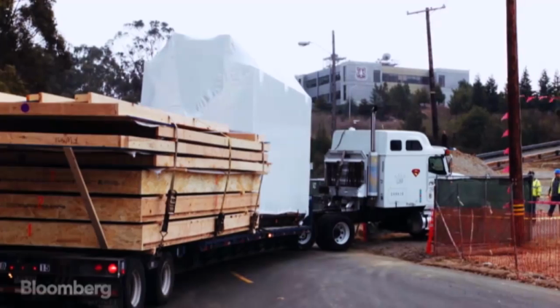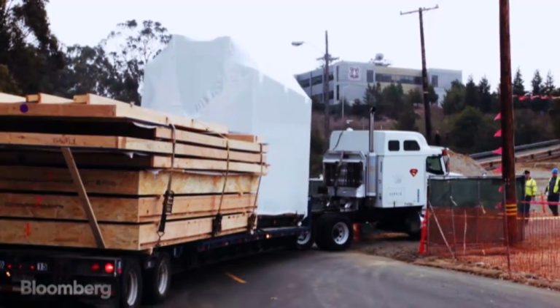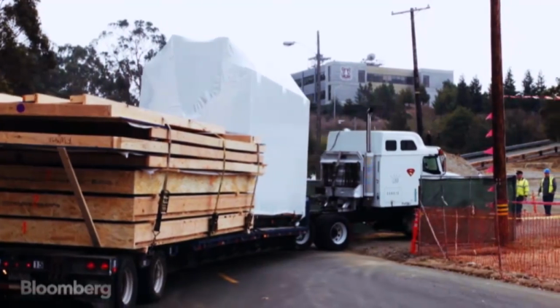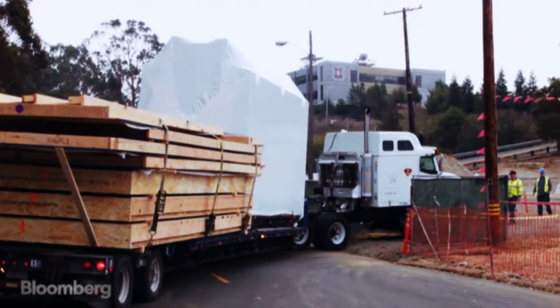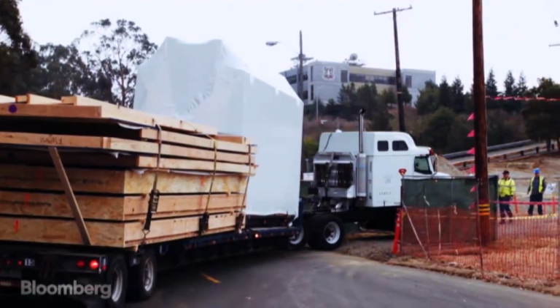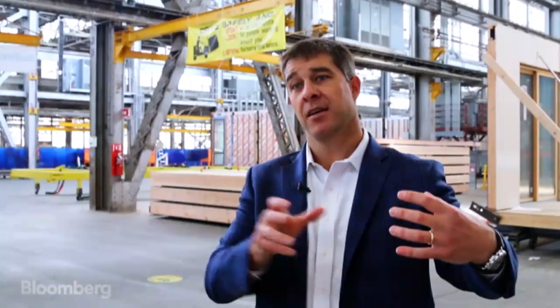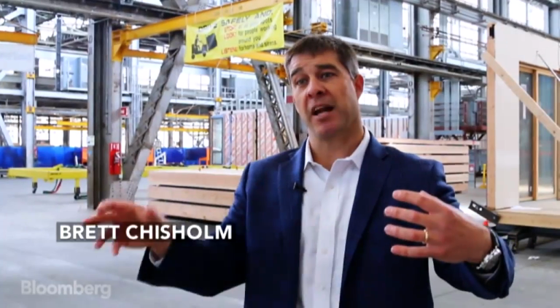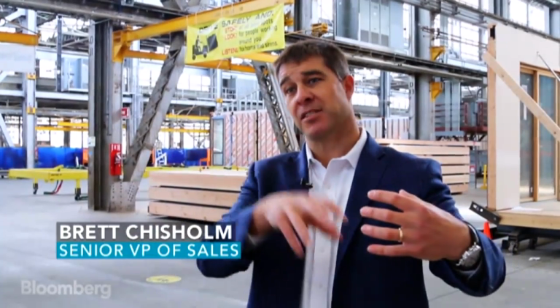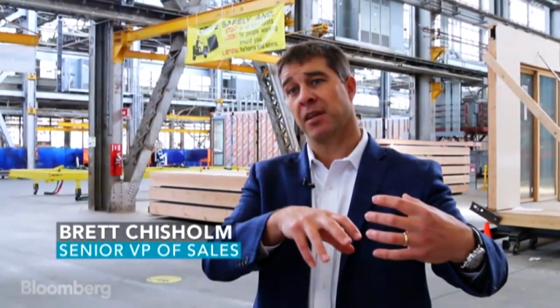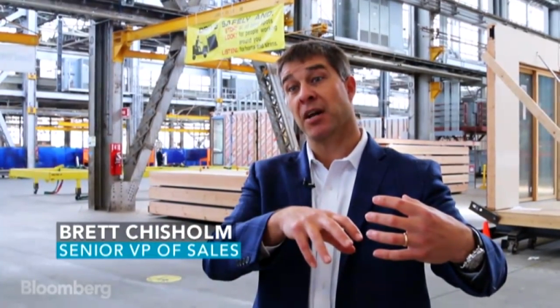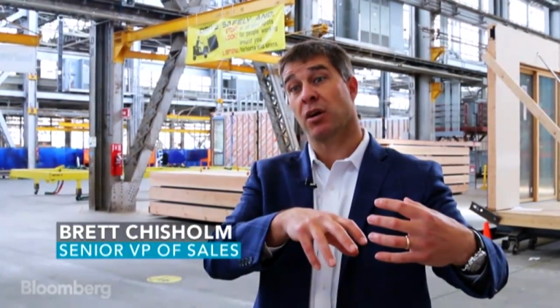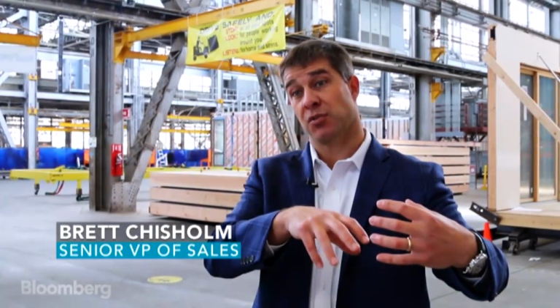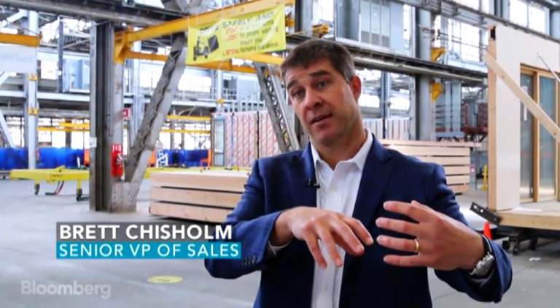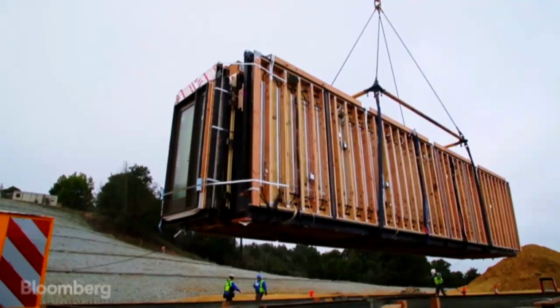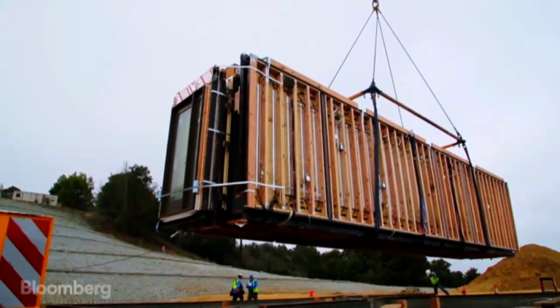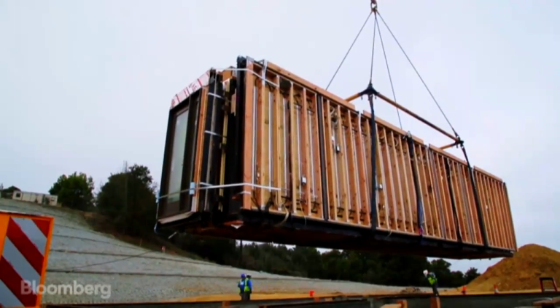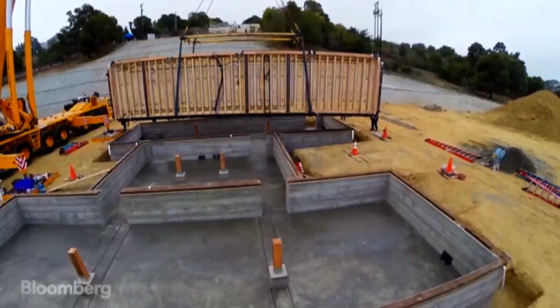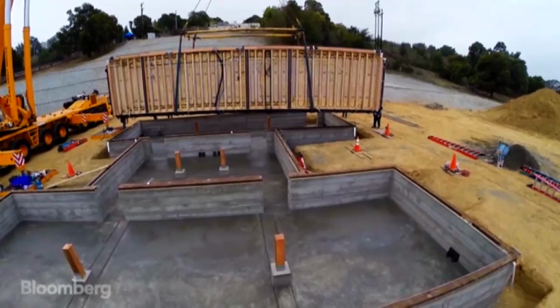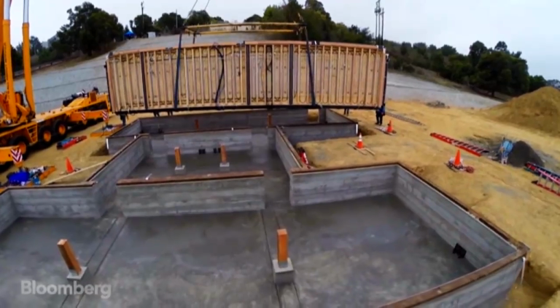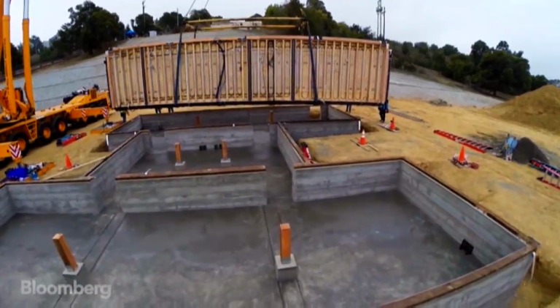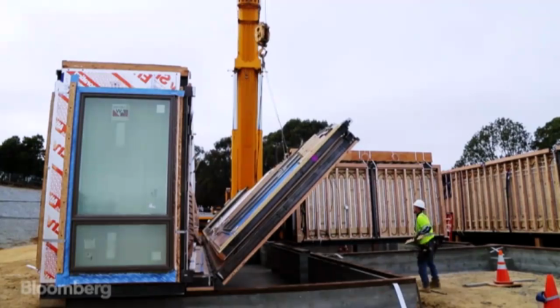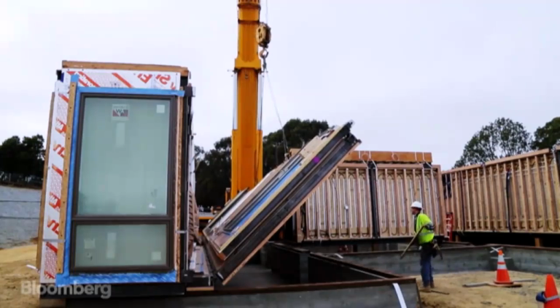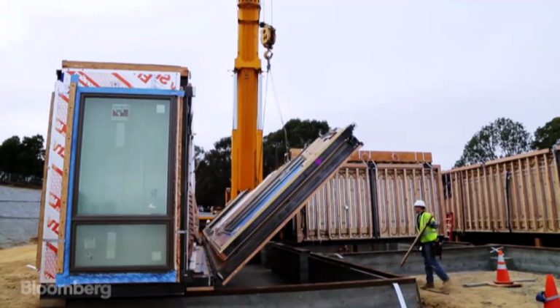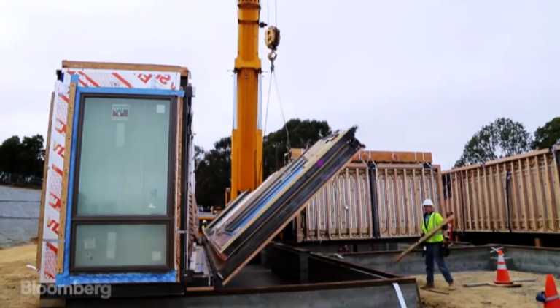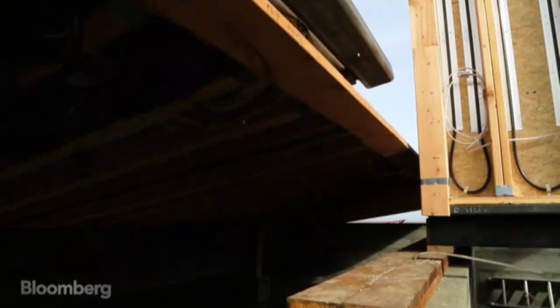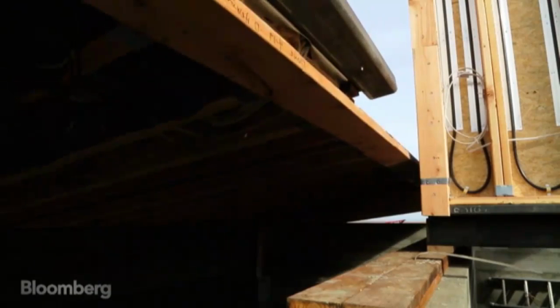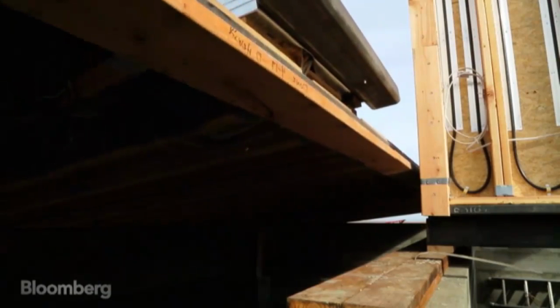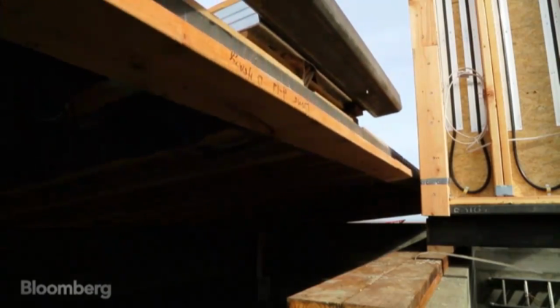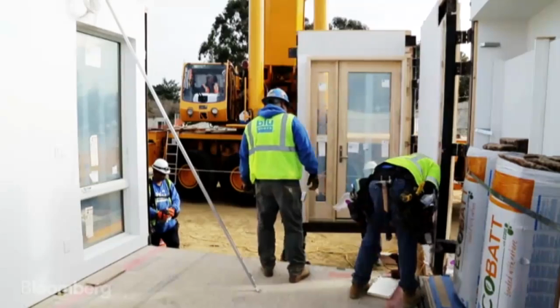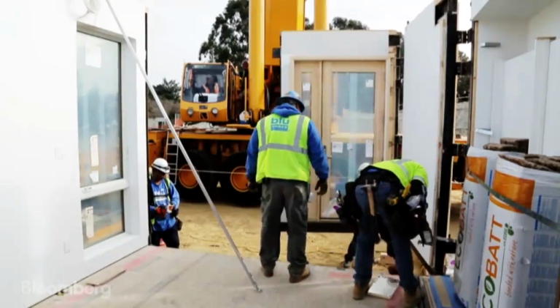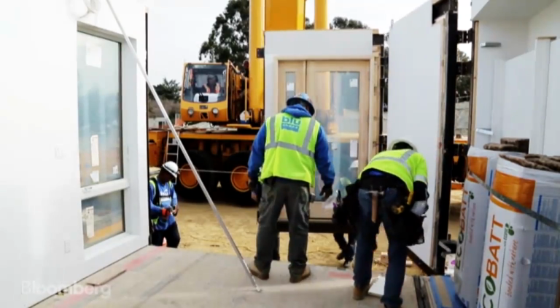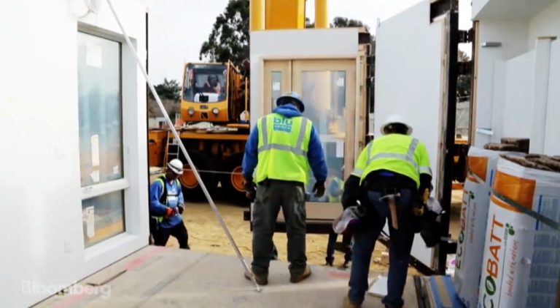They arrive on a truck. The crane picks up the module off the truck, puts it onto the foundation. The house actually unfolds like an origami and then the walls kind of swing open.